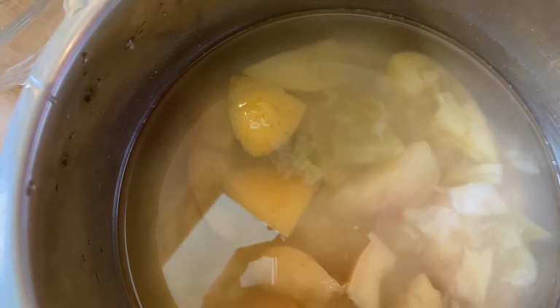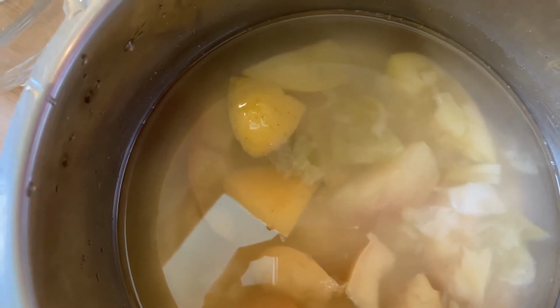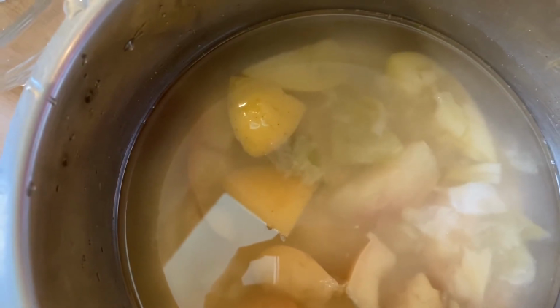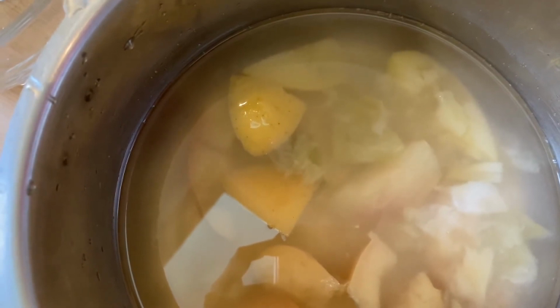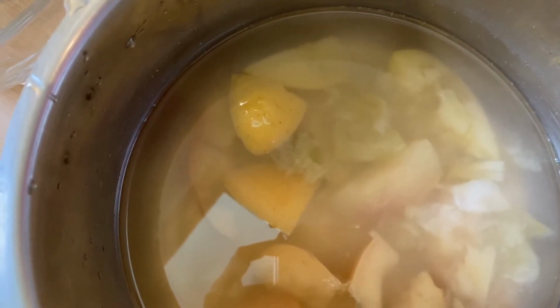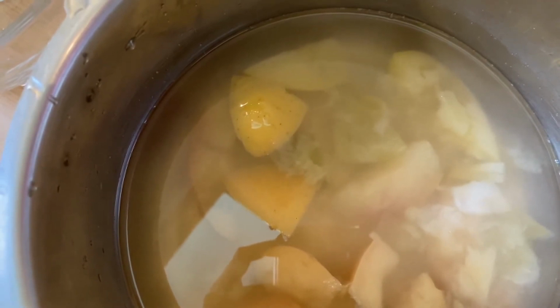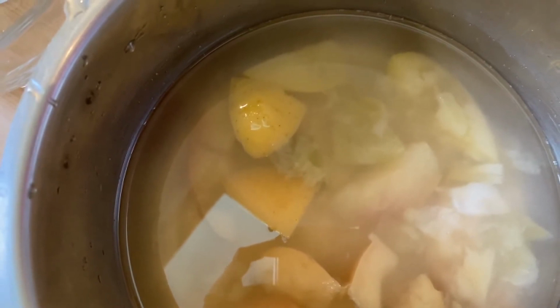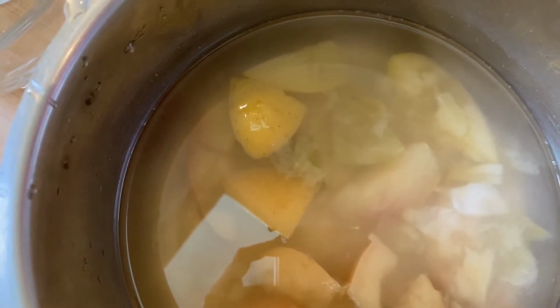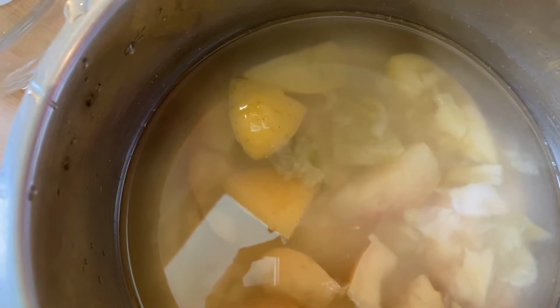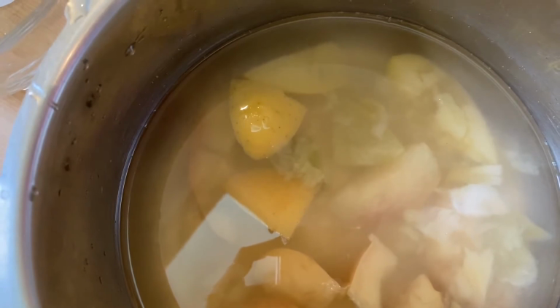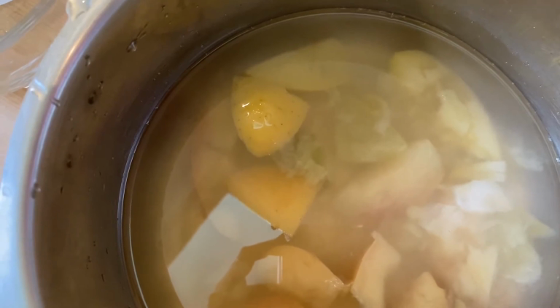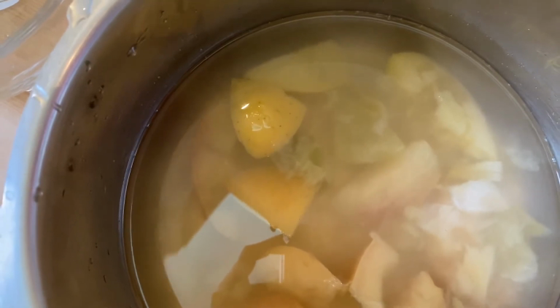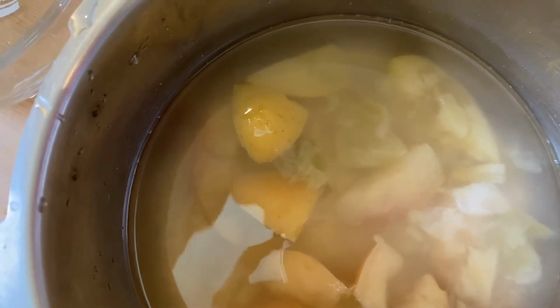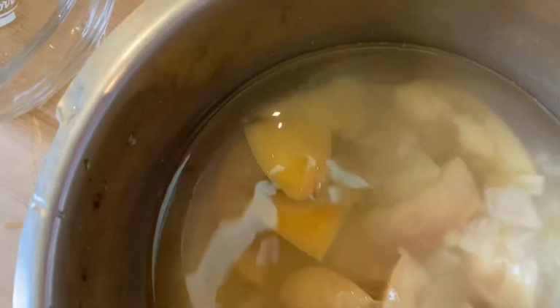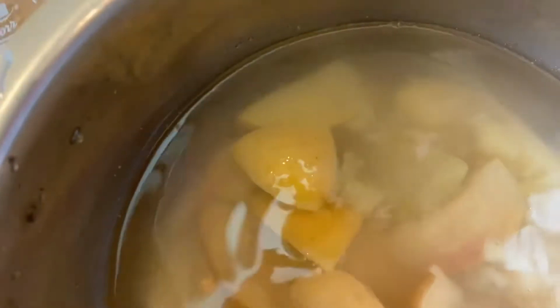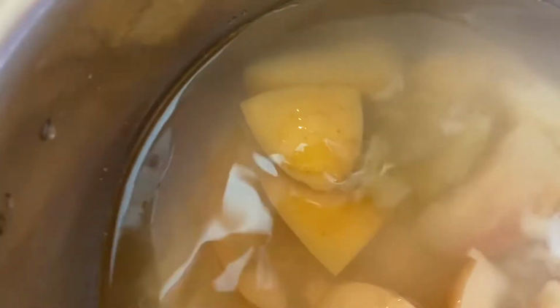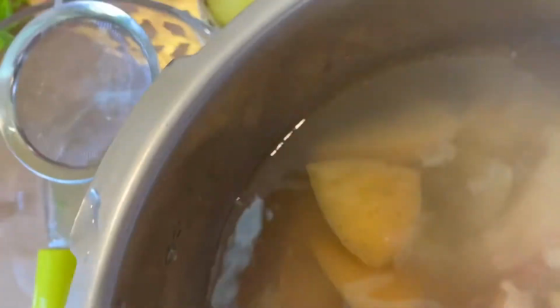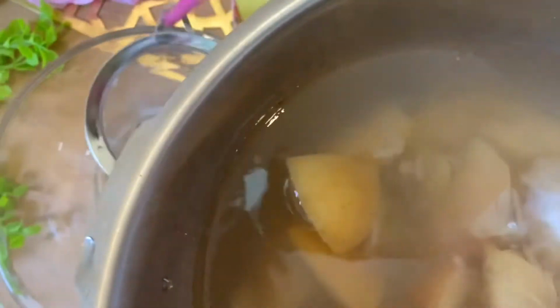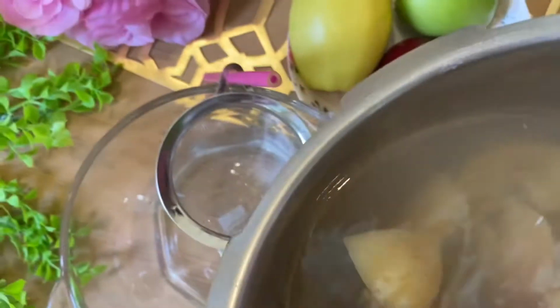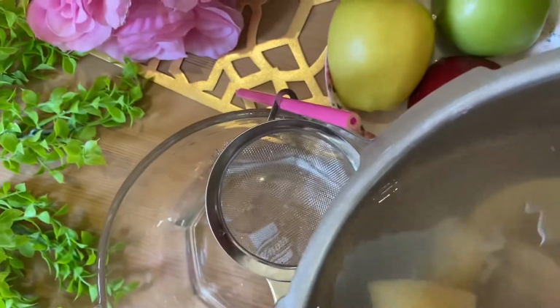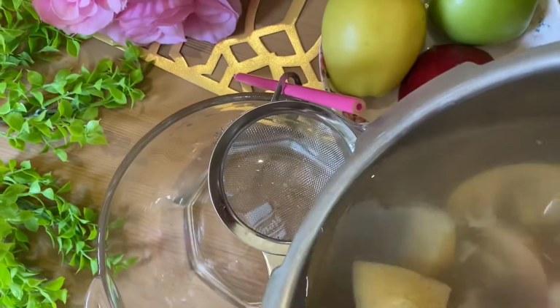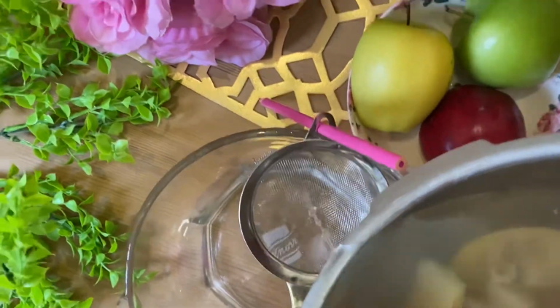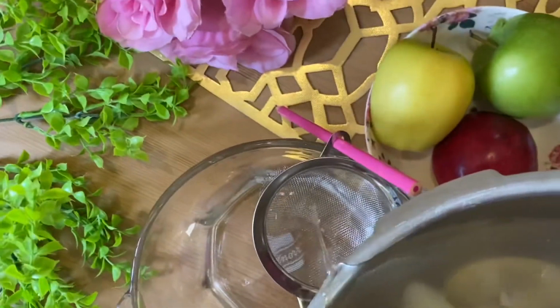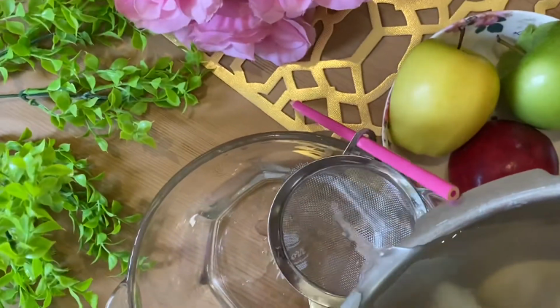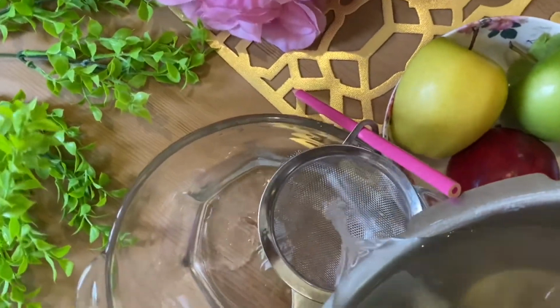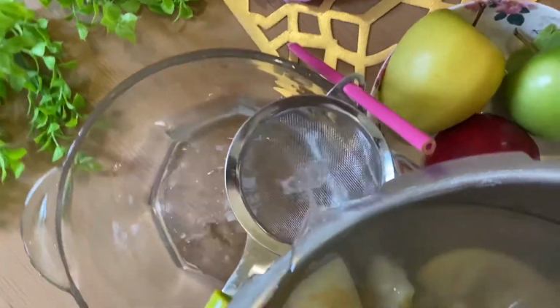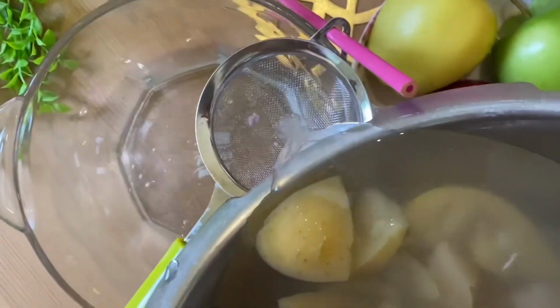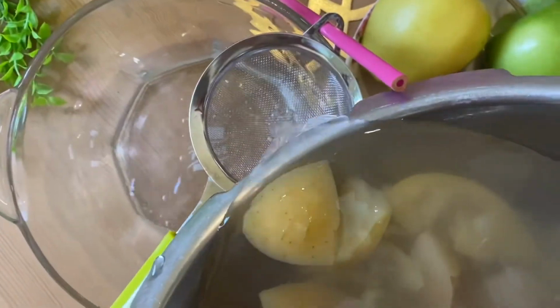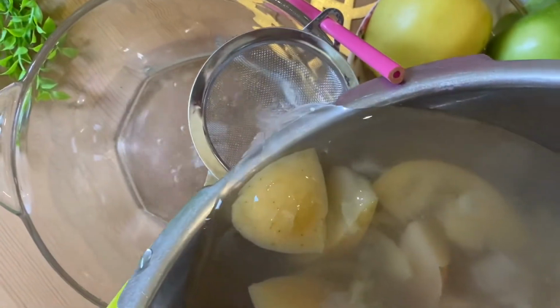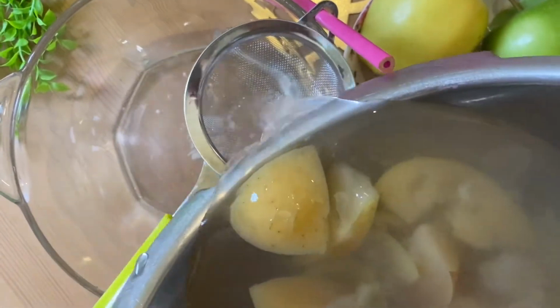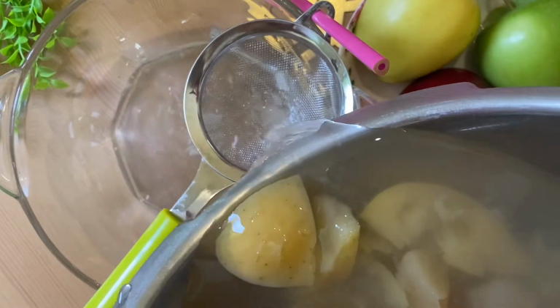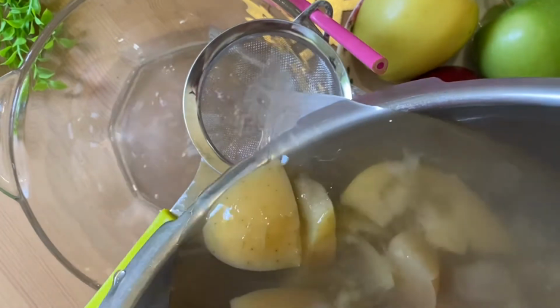When pureed, apple is much easier for the body to digest. So let's puree and first drain it — just like that.